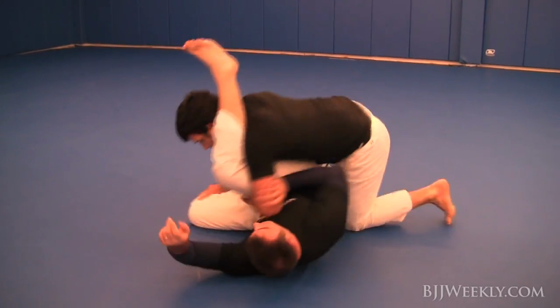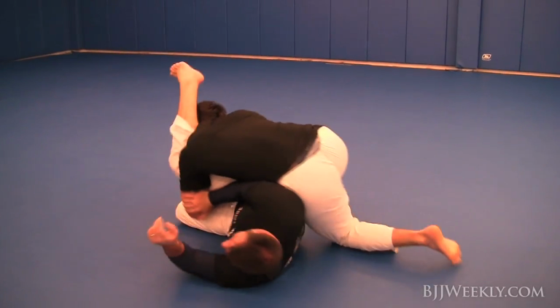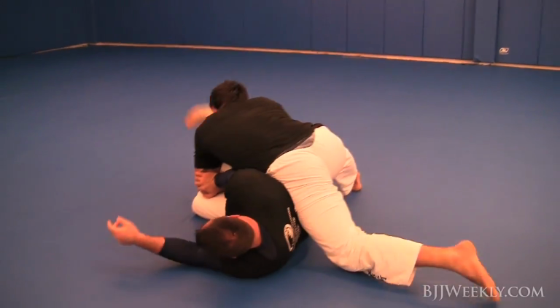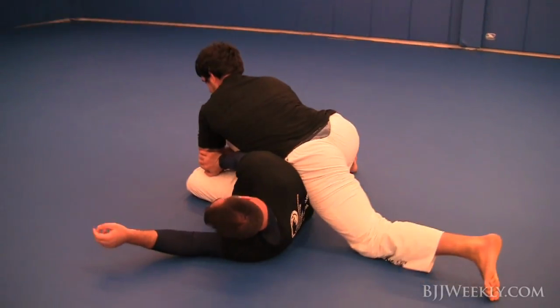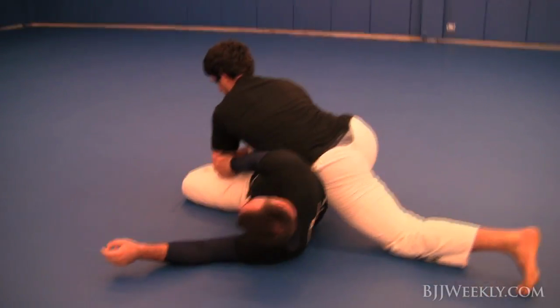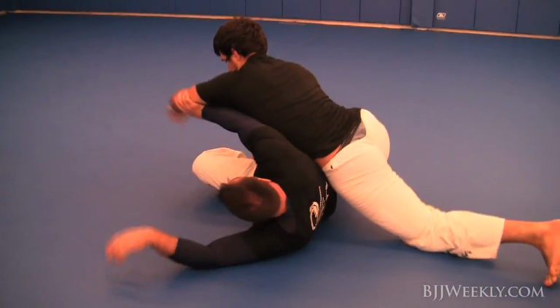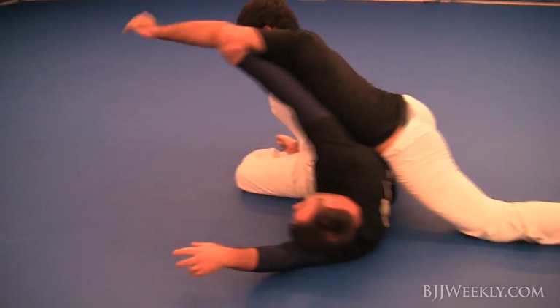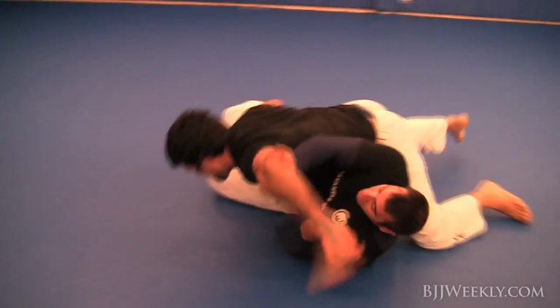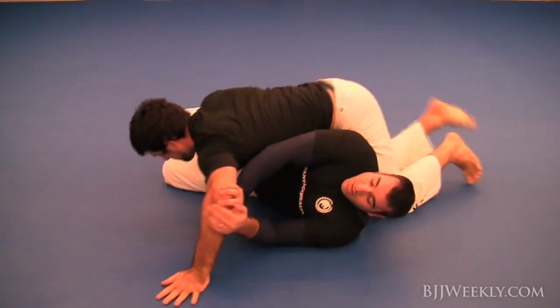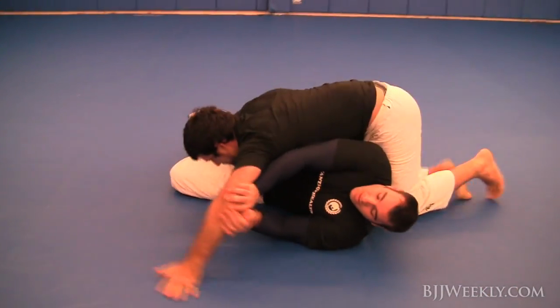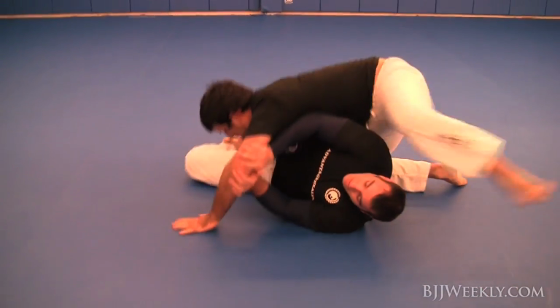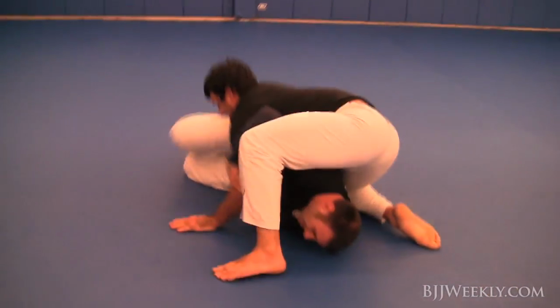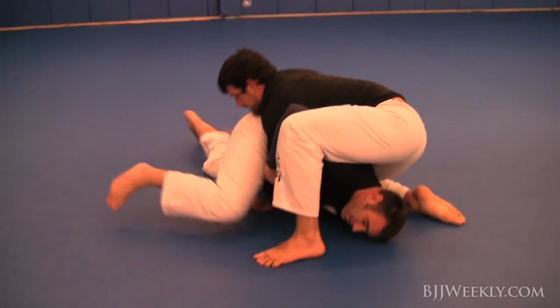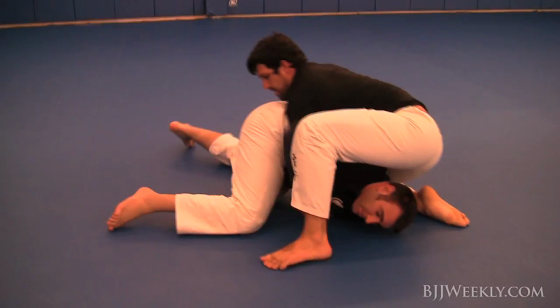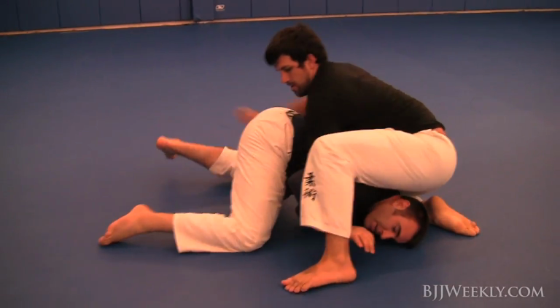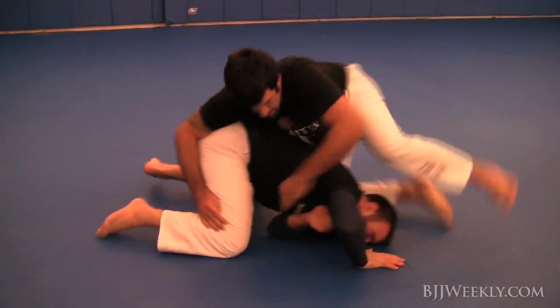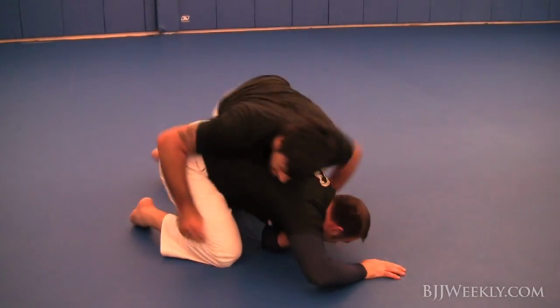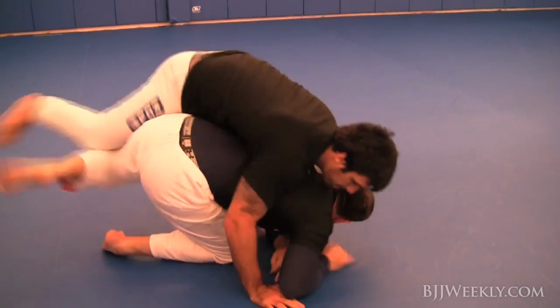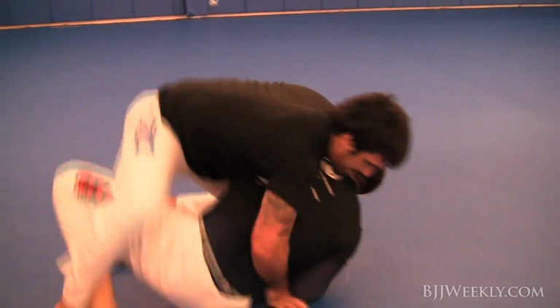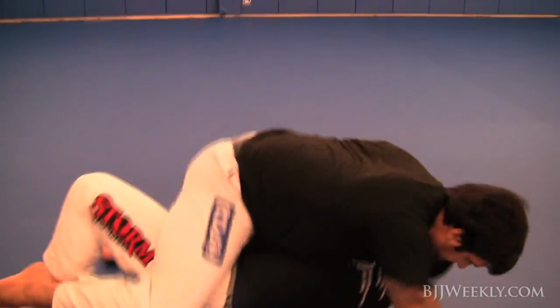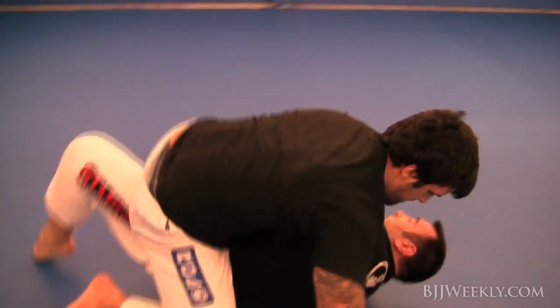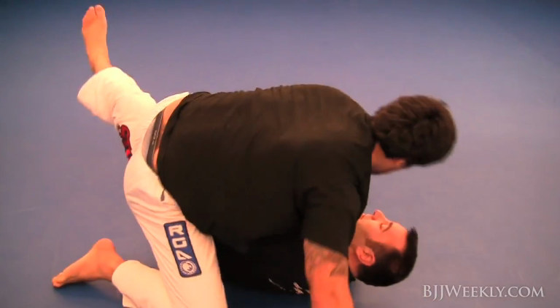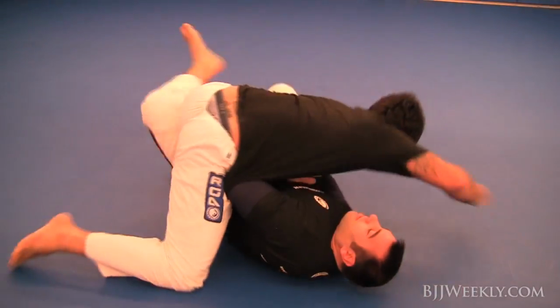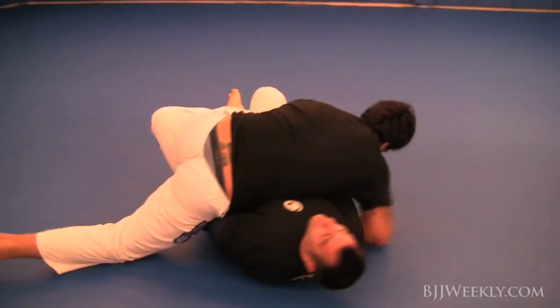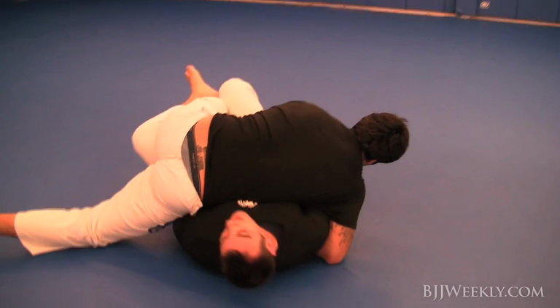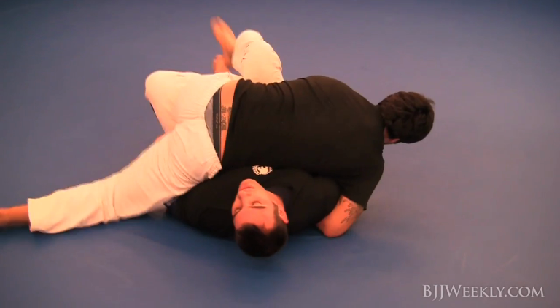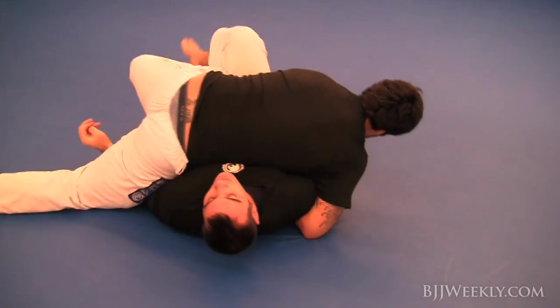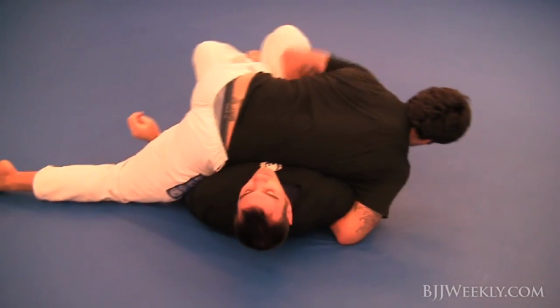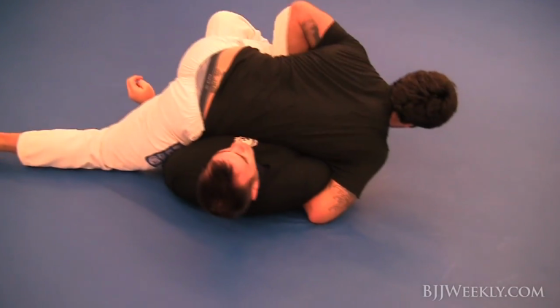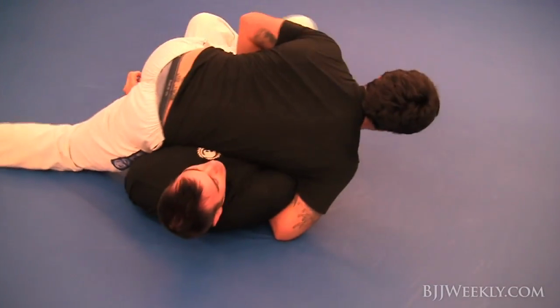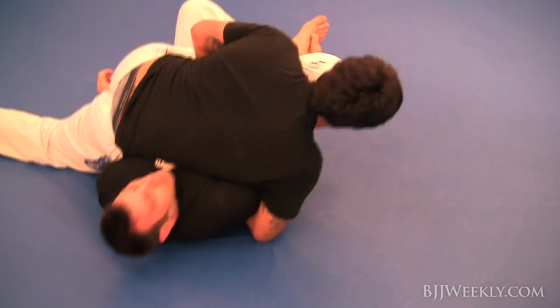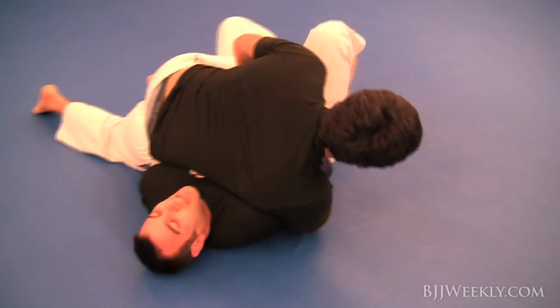He's looking for that smash again — he likes going under the leg, he likes that smash pass quite a bit. He gets back into that reverse kesa position, which he really likes.